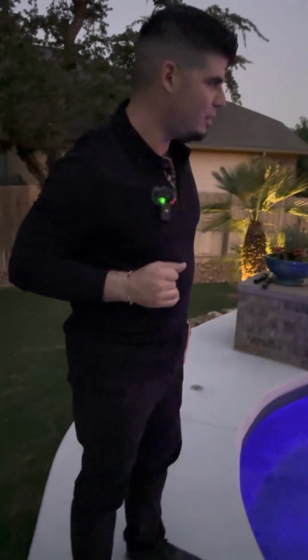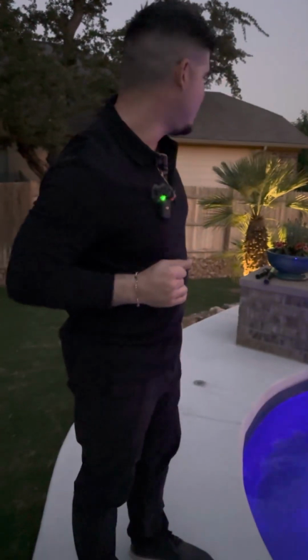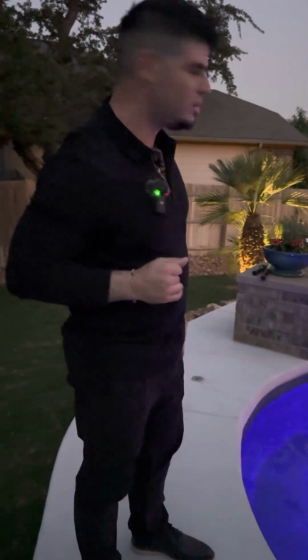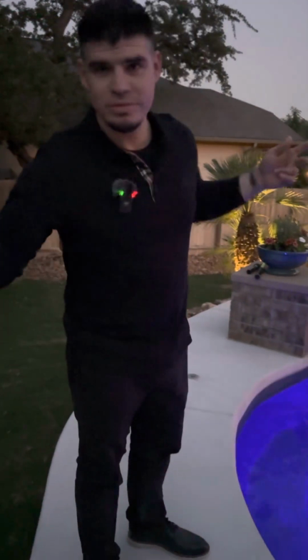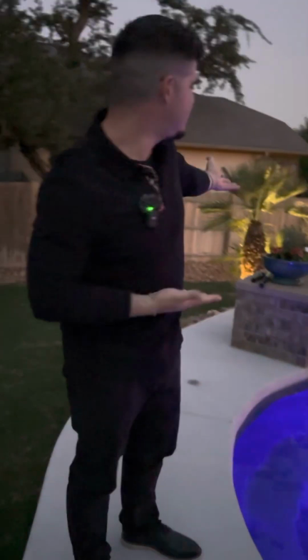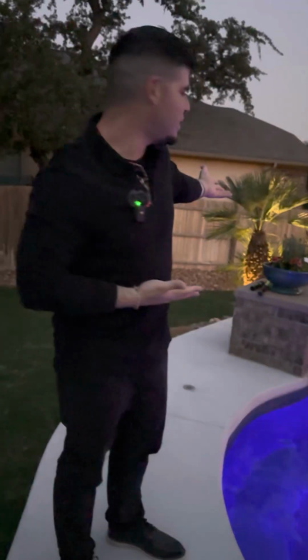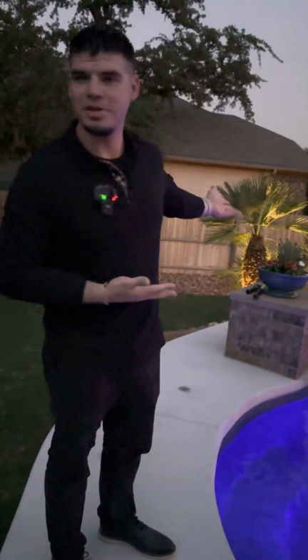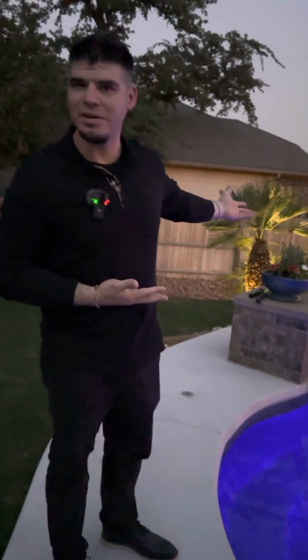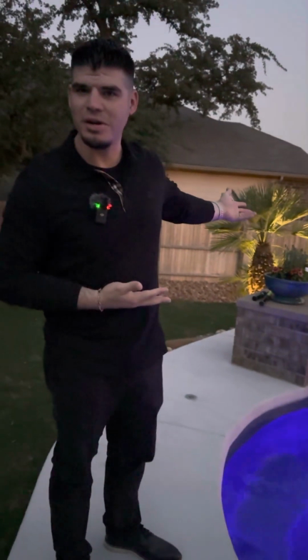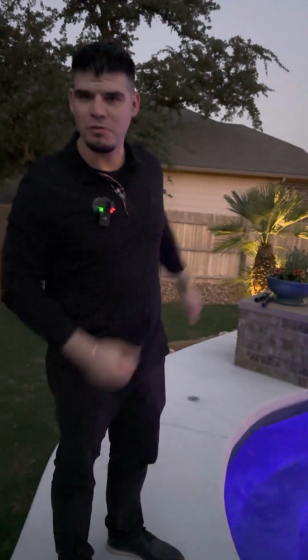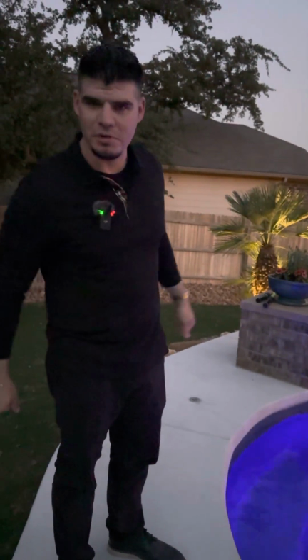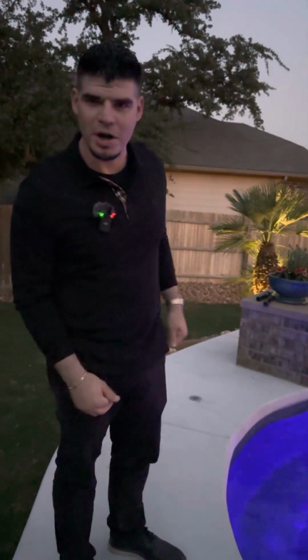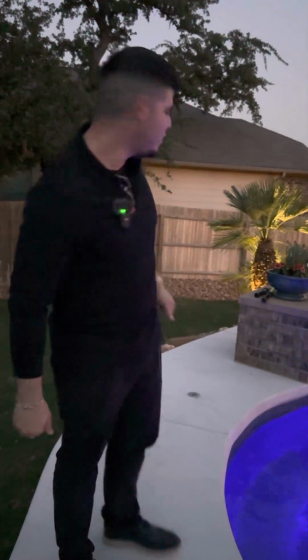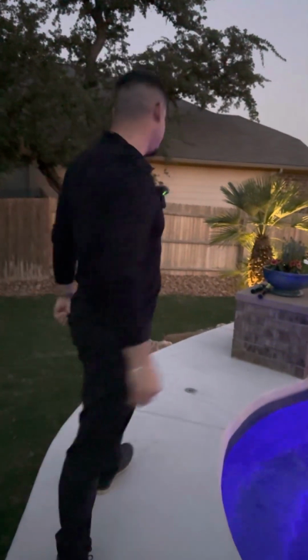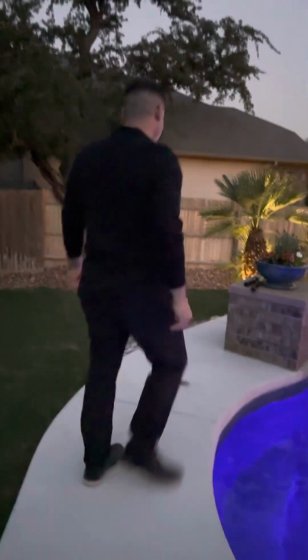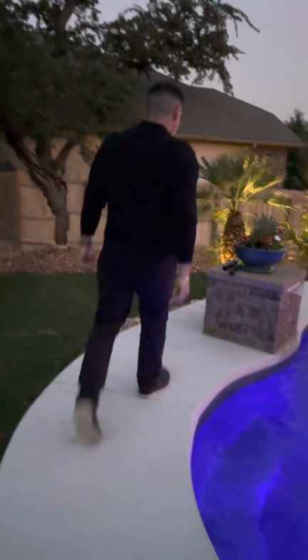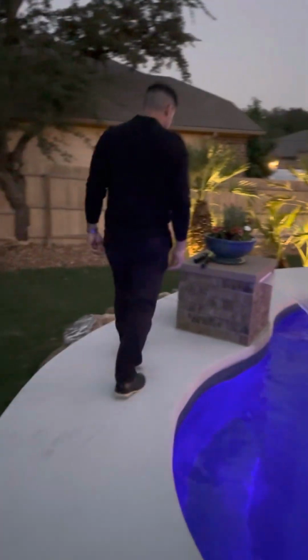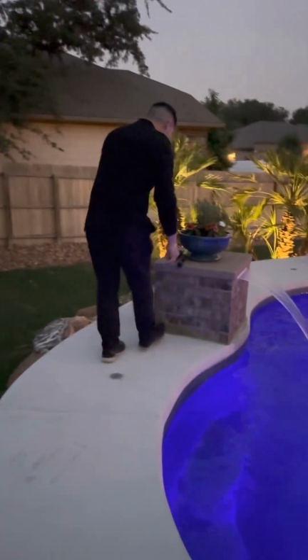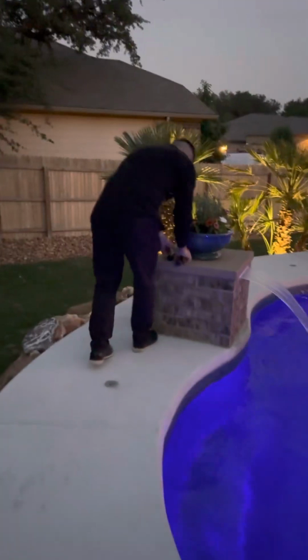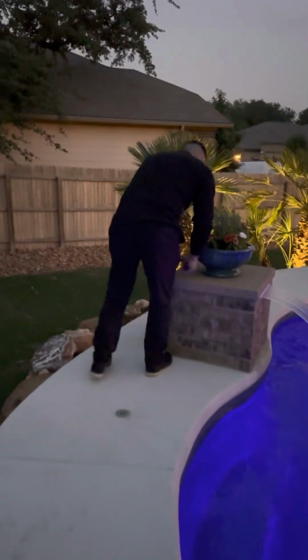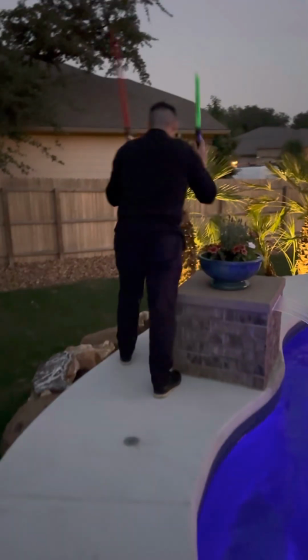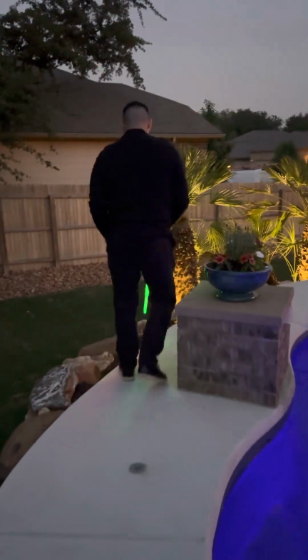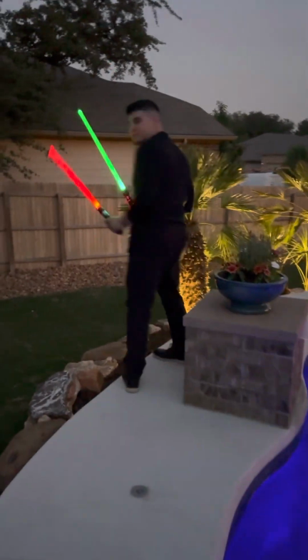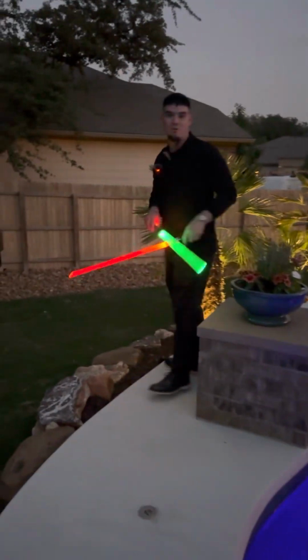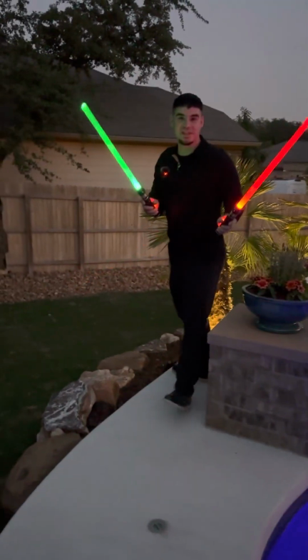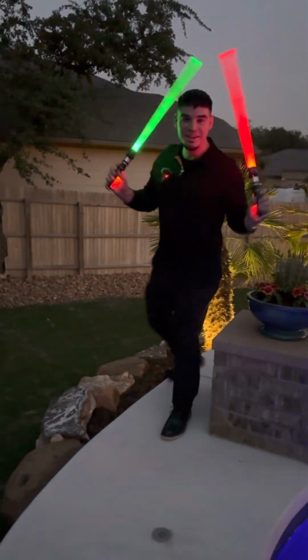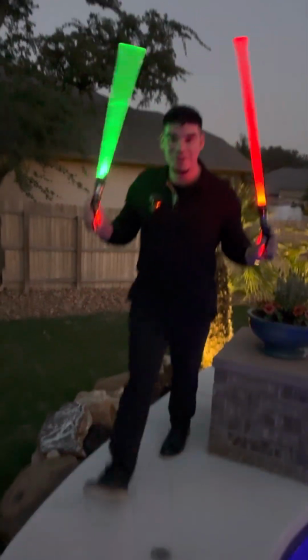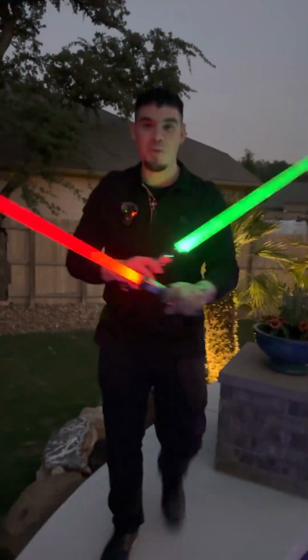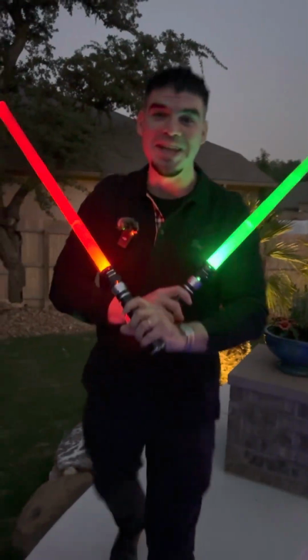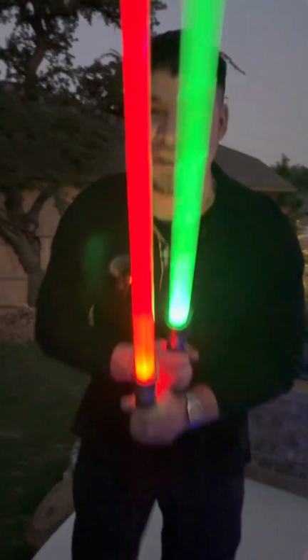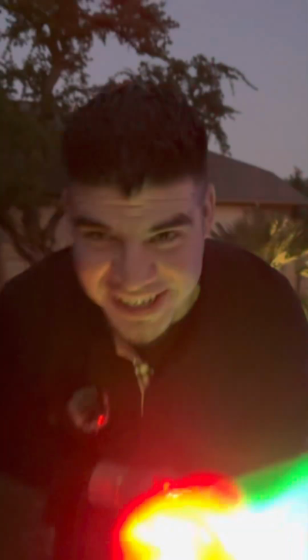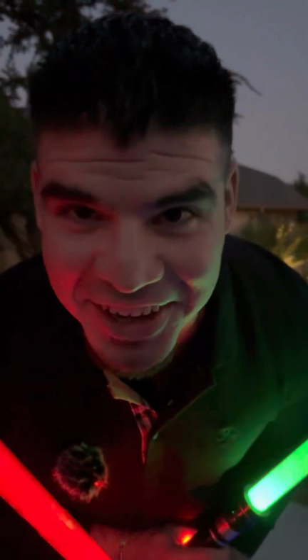And for y'all, this is the night portfolio video right here. So I don't know if y'all can see, but we got lightsabers just in case y'all can't.